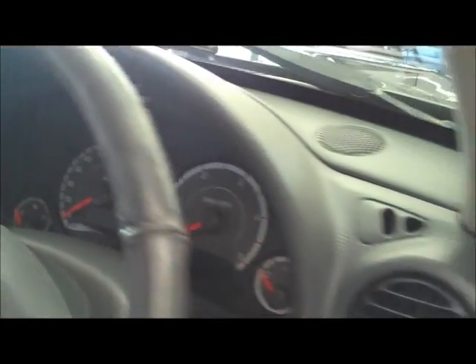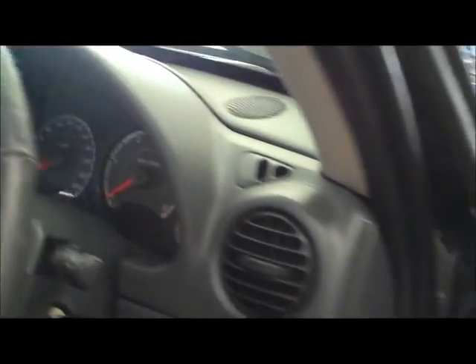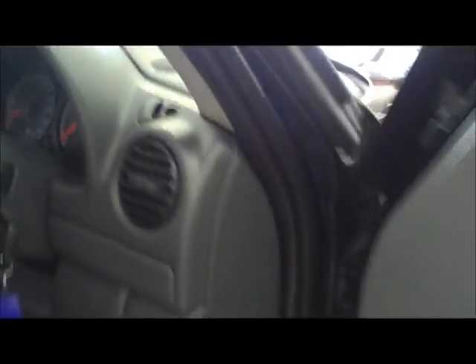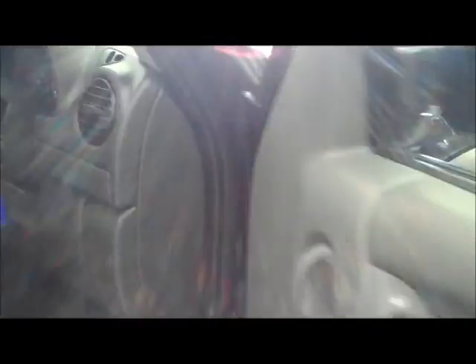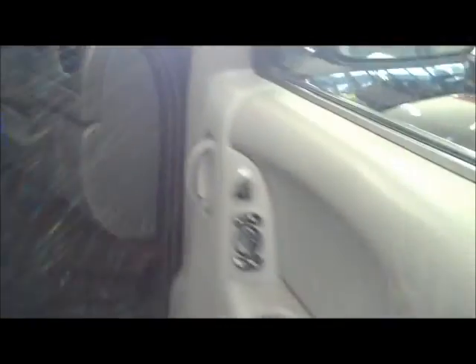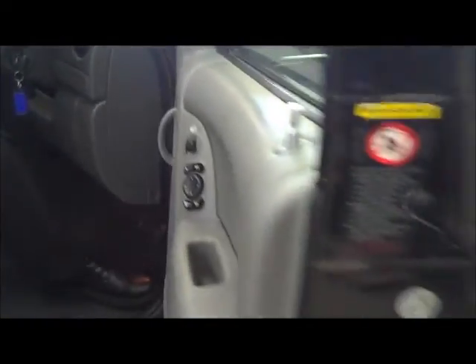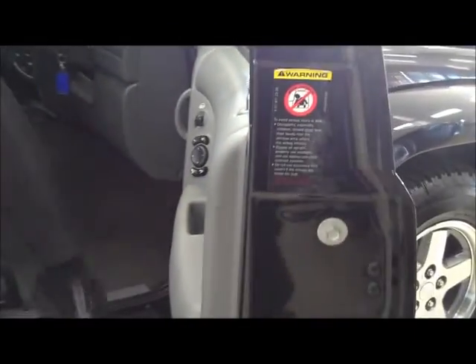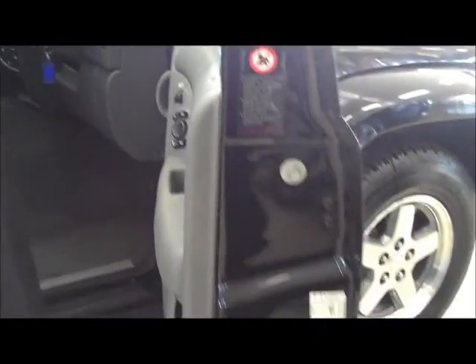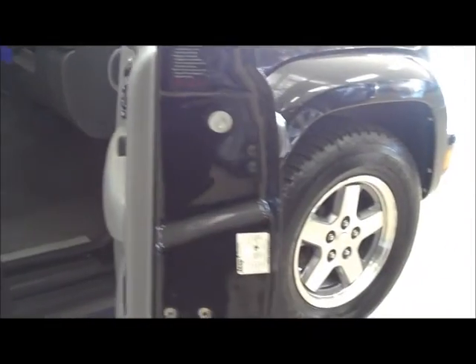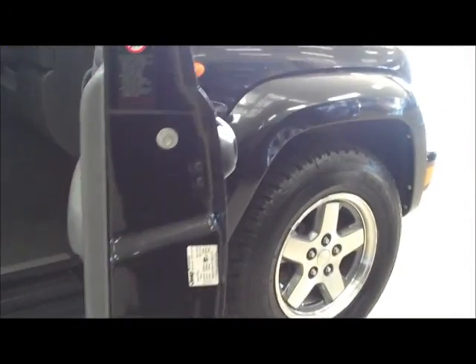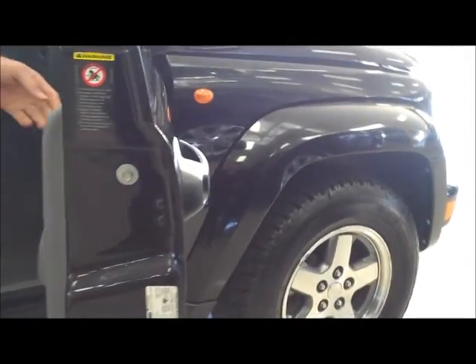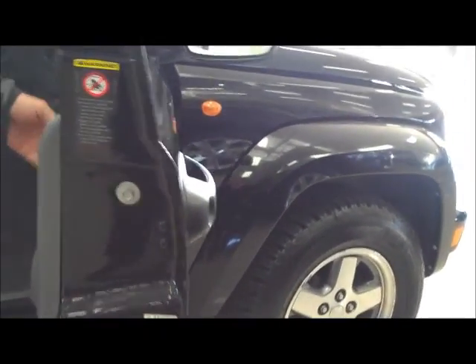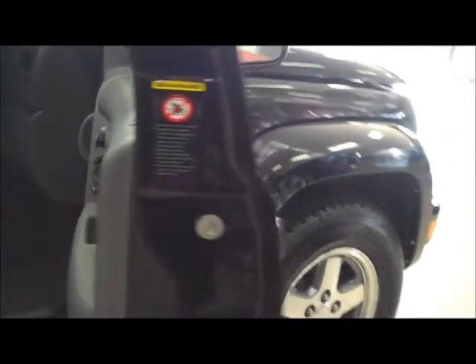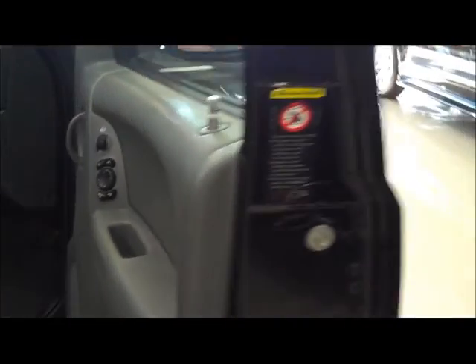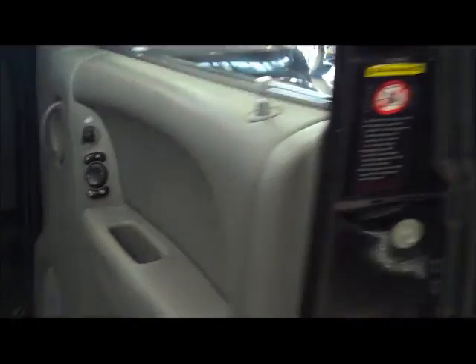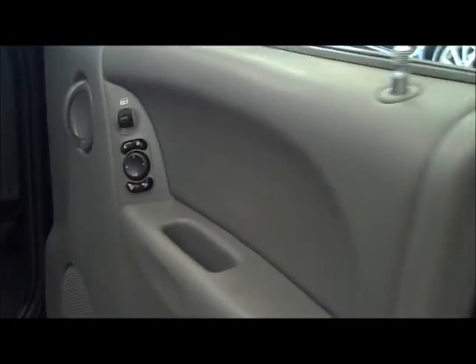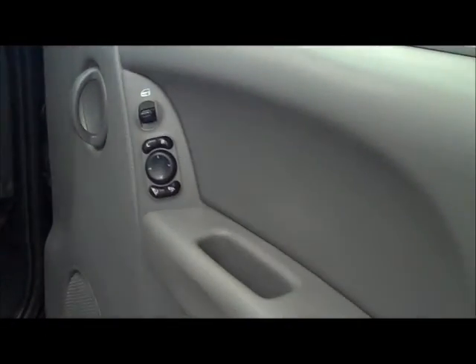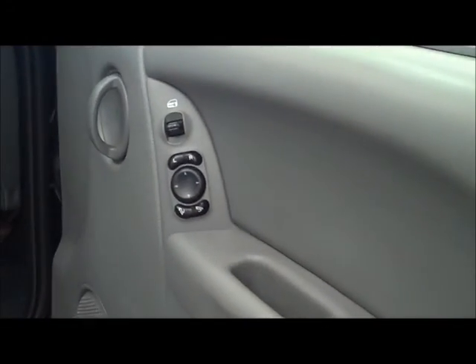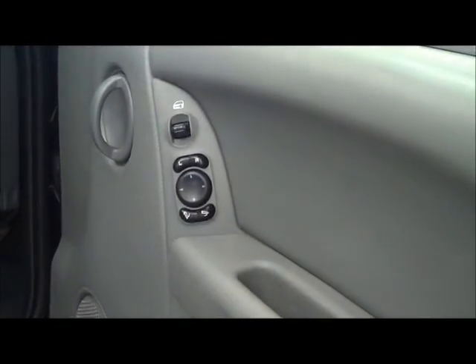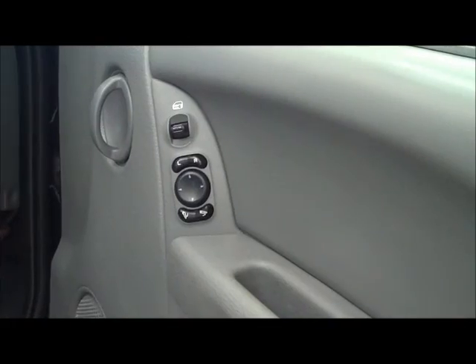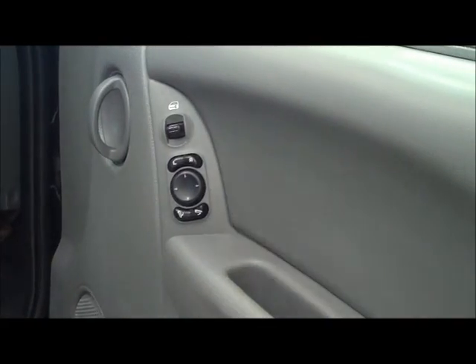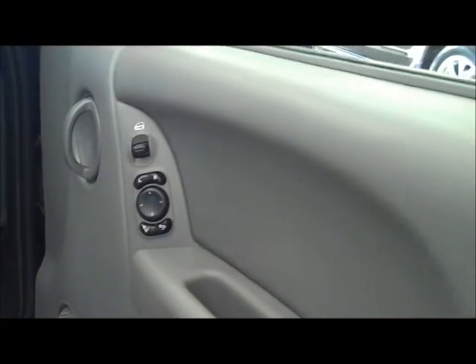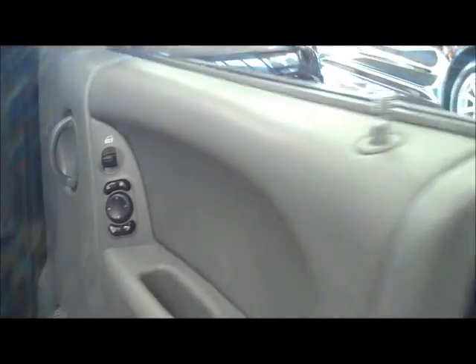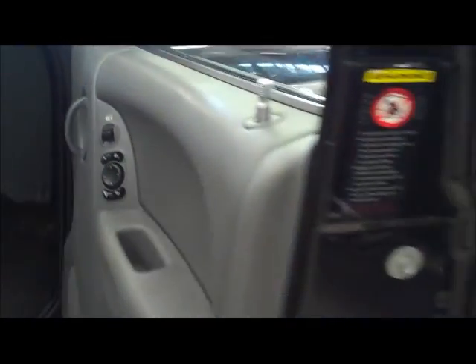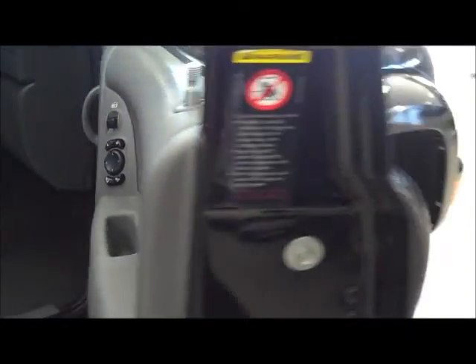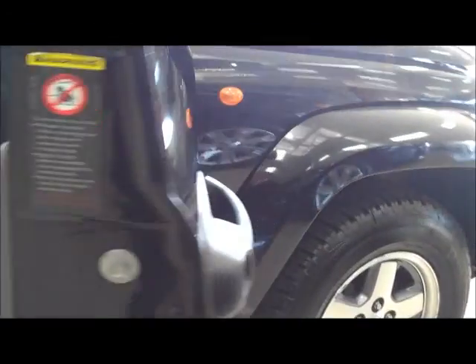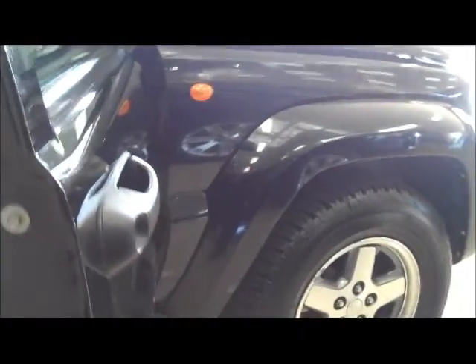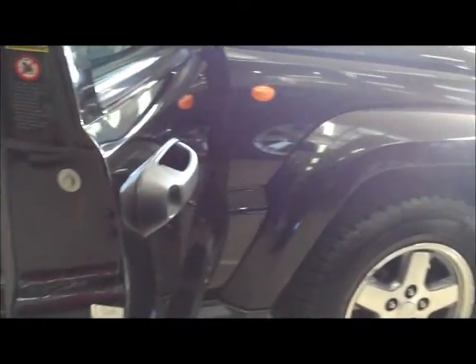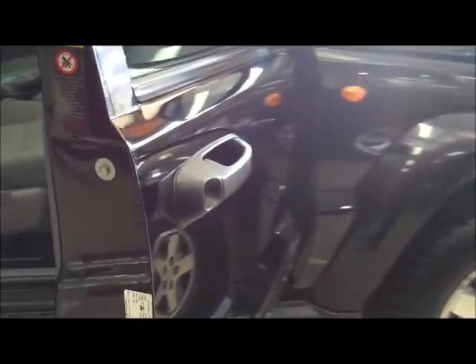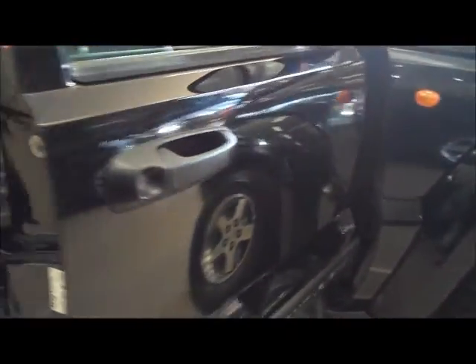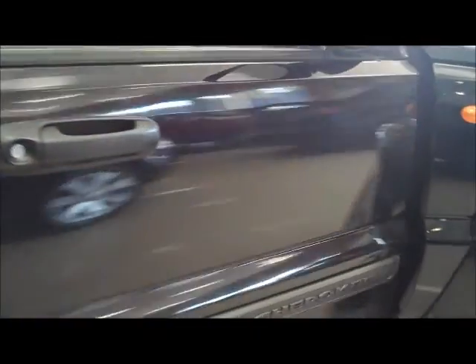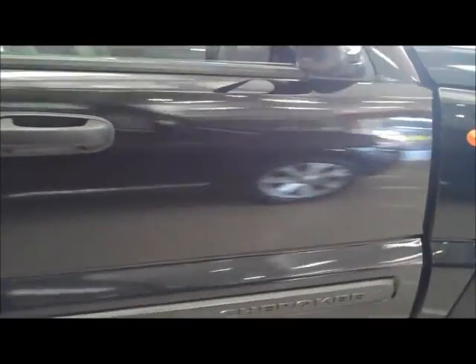As we step back outside the car, we quickly scan the internal driver's door. All your power mirrors are just on the door there, with the function of also folding the mirrors away when the vehicle is parked and locked — especially useful in a shopping centre.